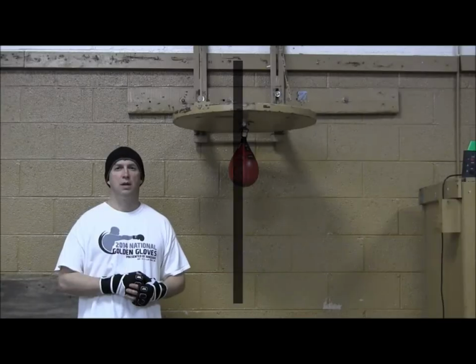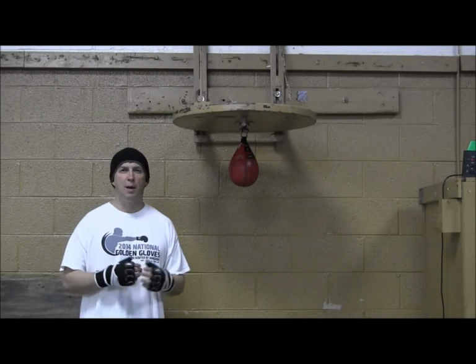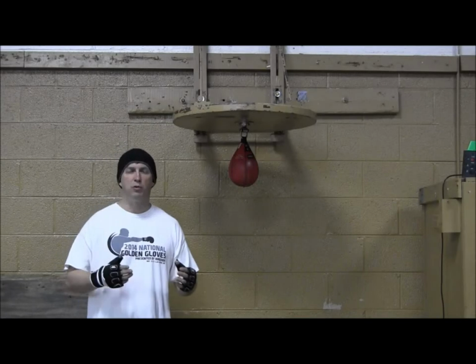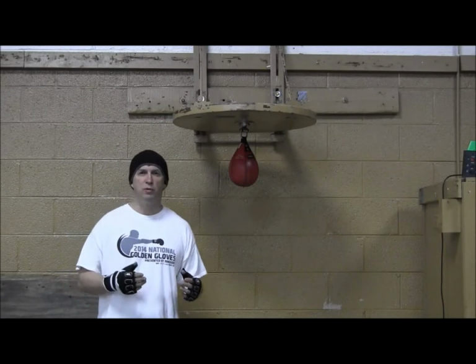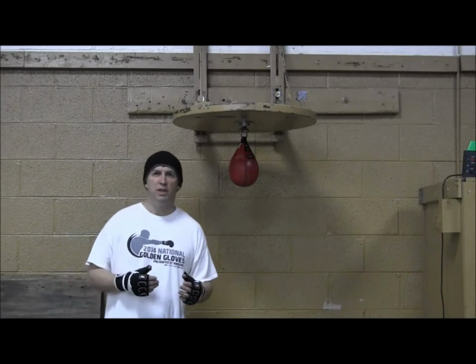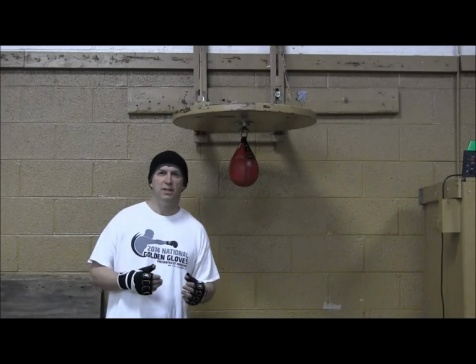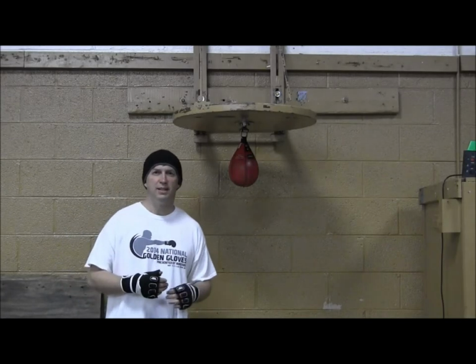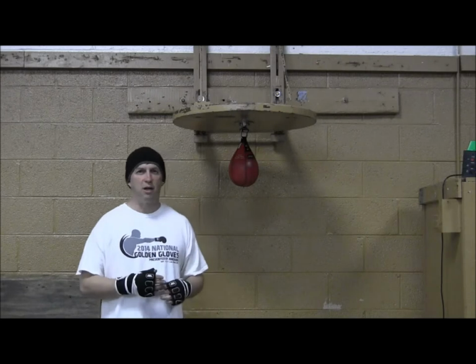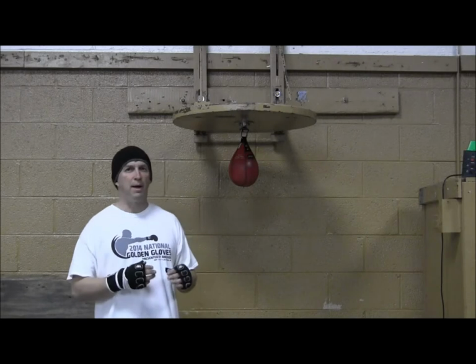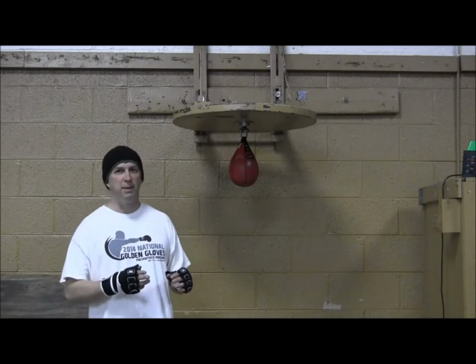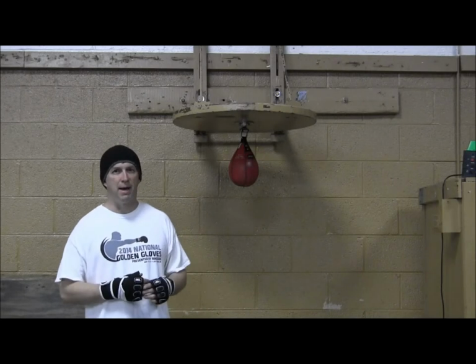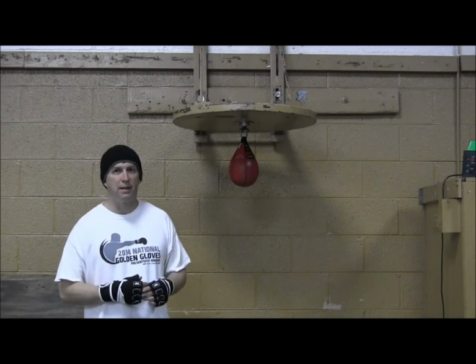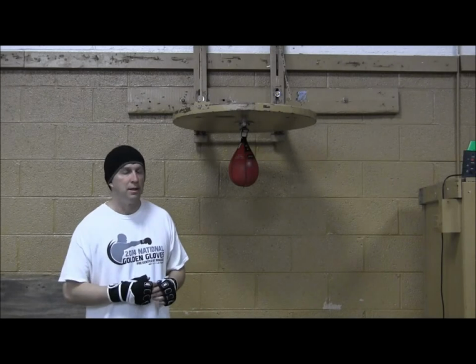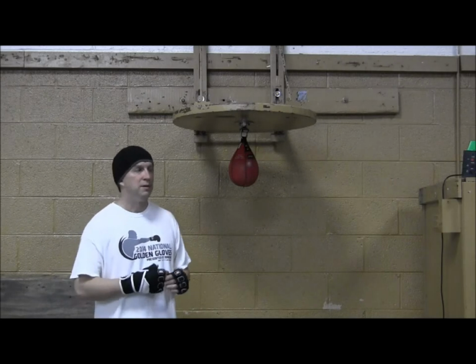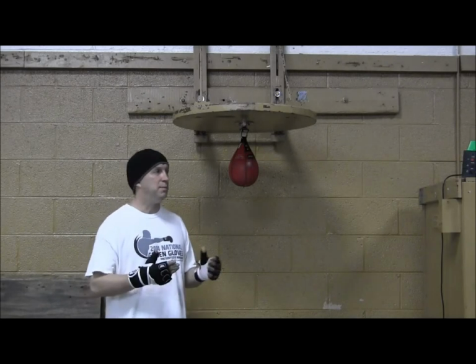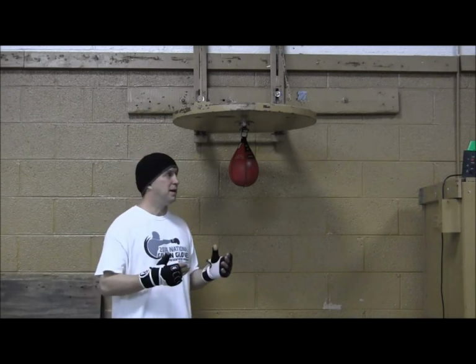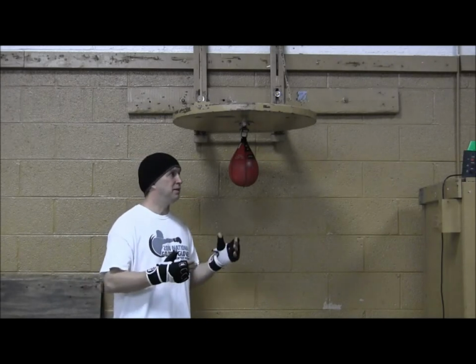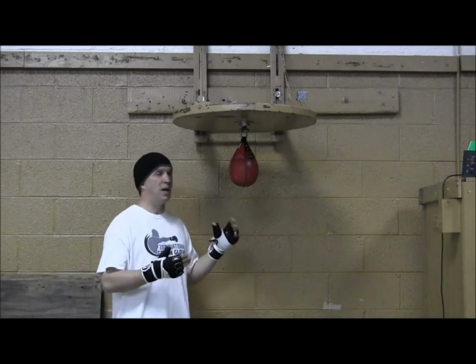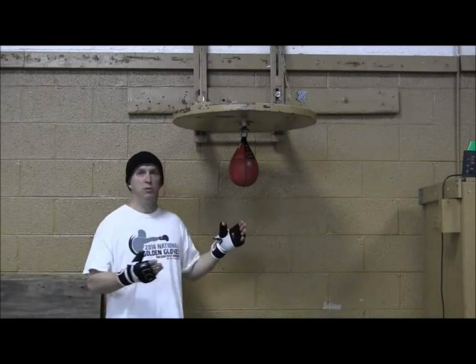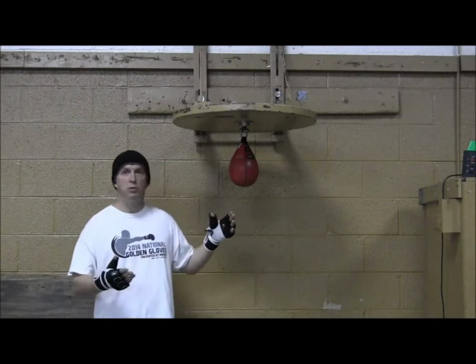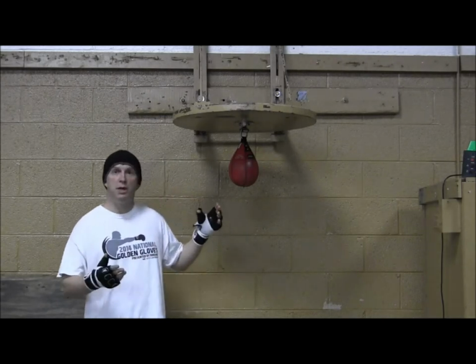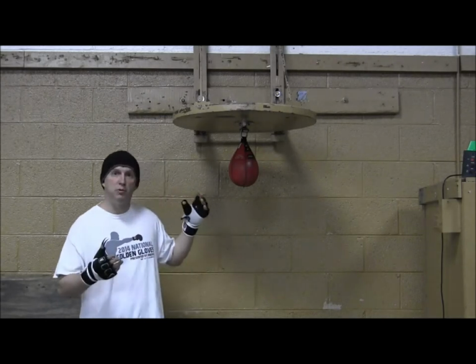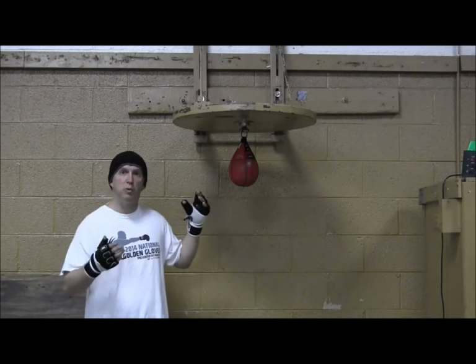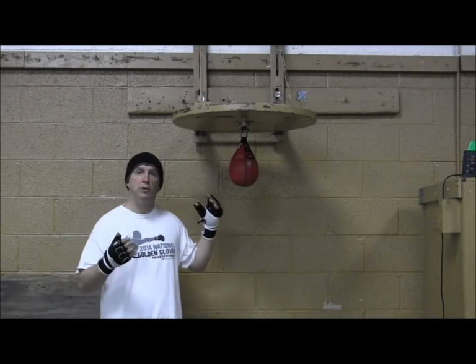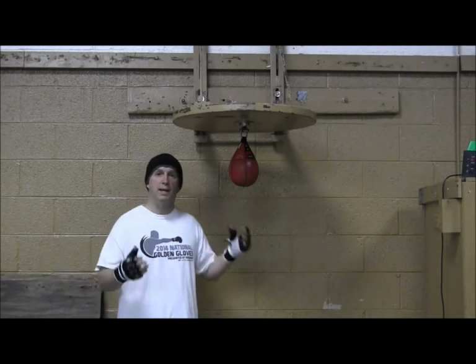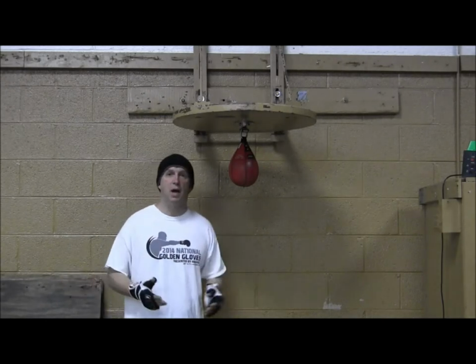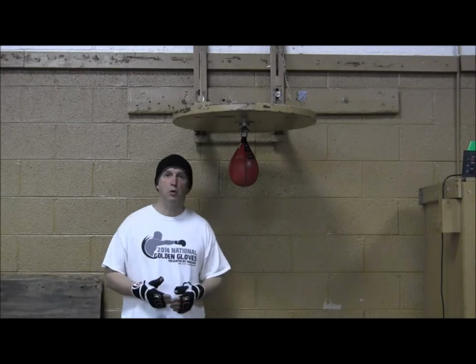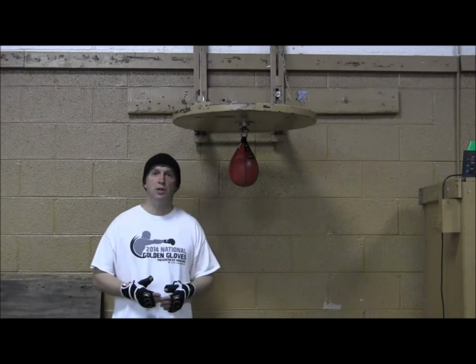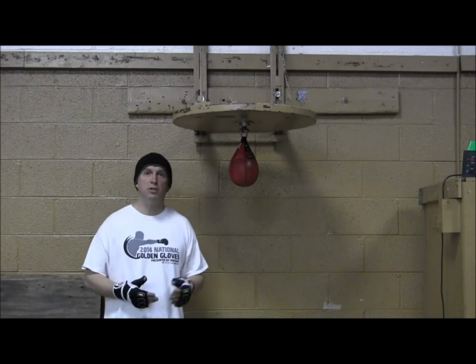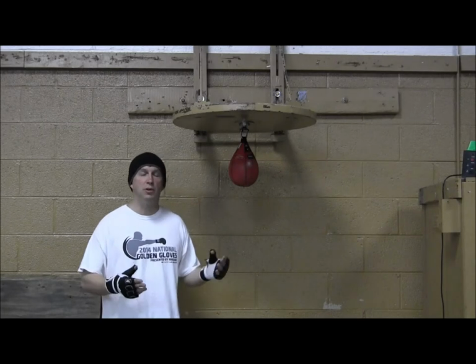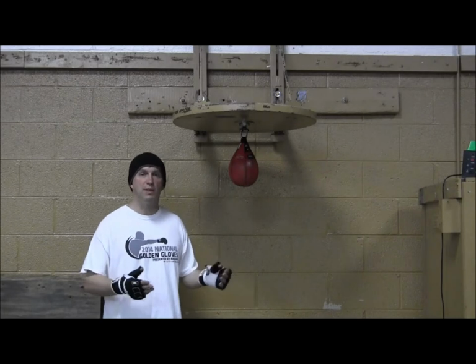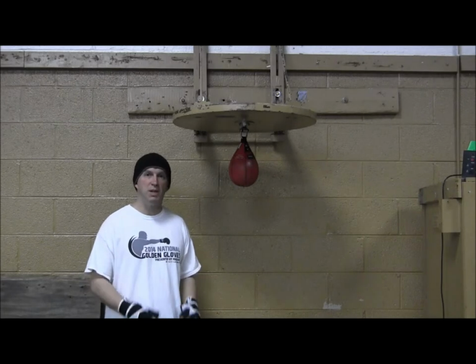Hi, I'm Coach Rose, and today let's talk about the Speed Bag. The Speed Bag is a valuable tool — it helps you with your hand-eye coordination and your hand speed.